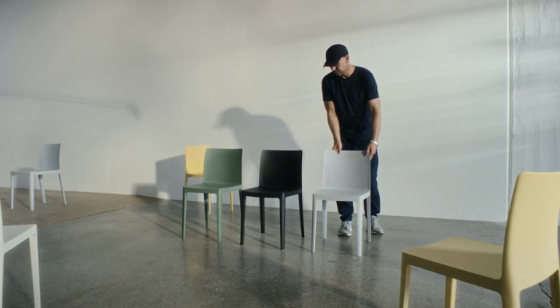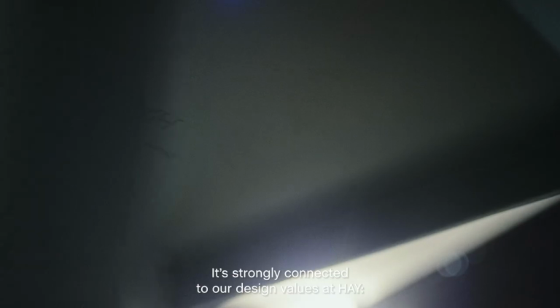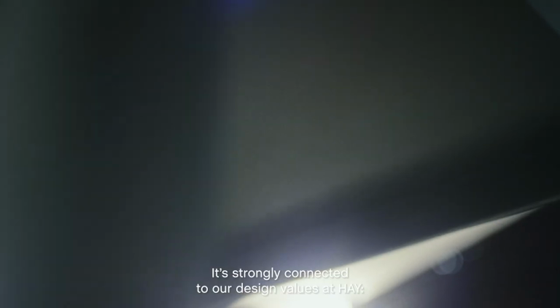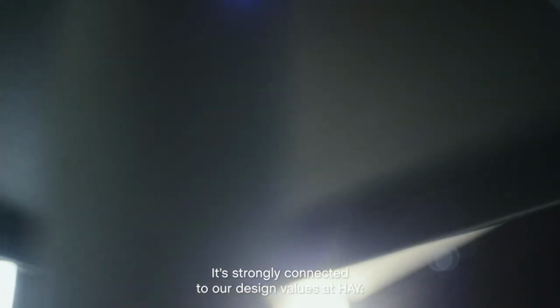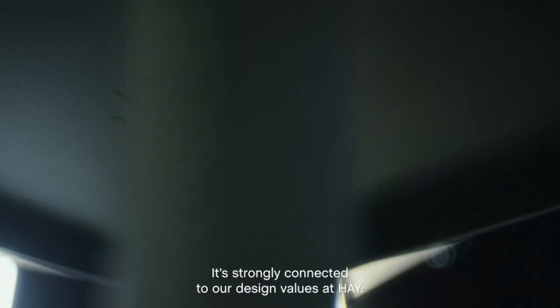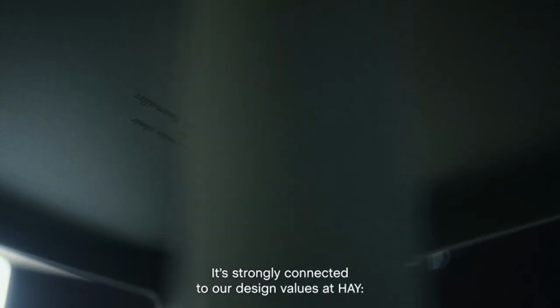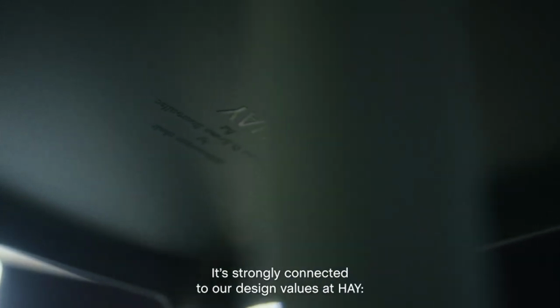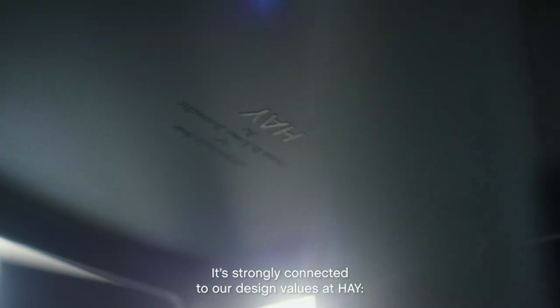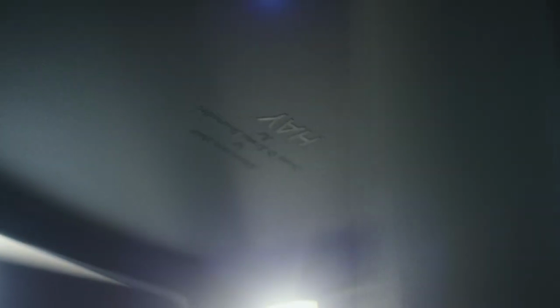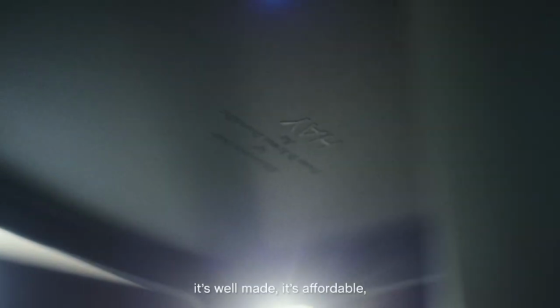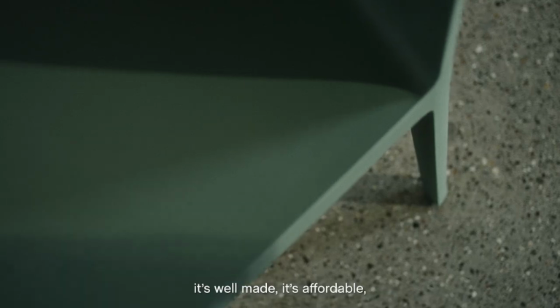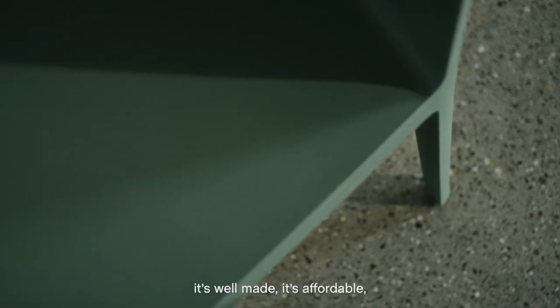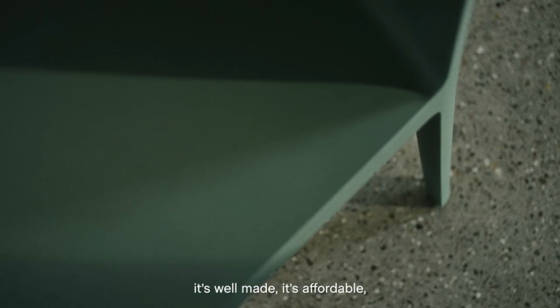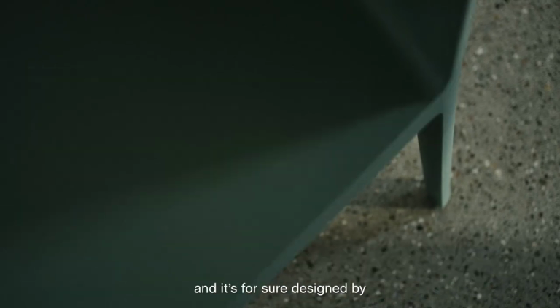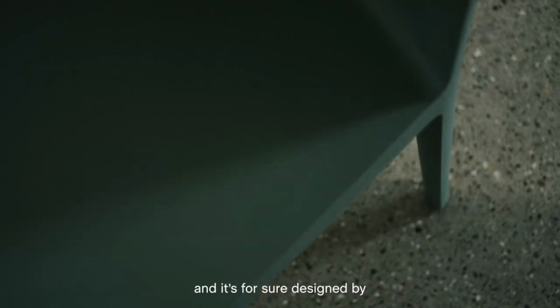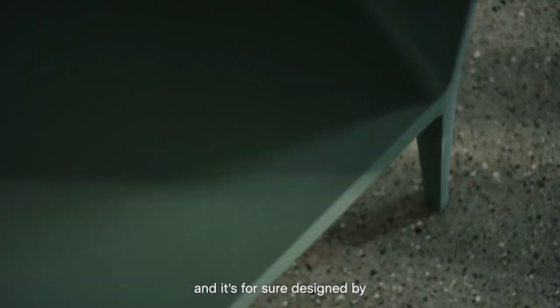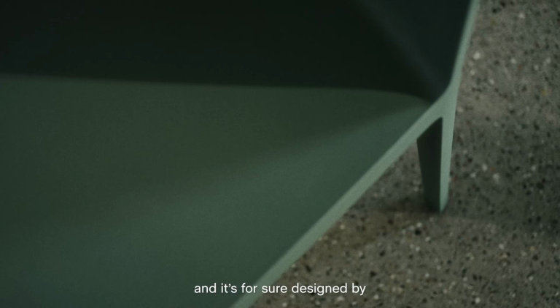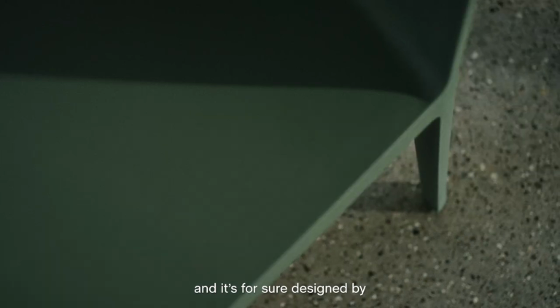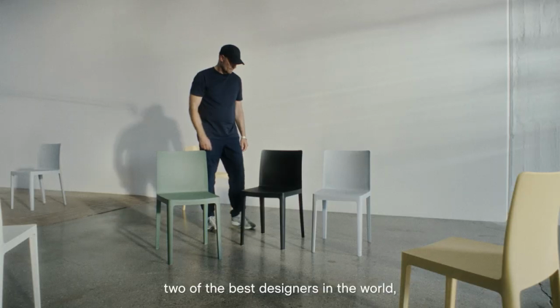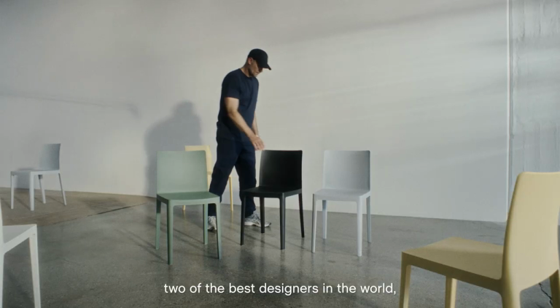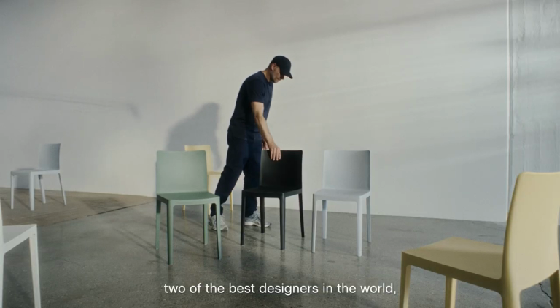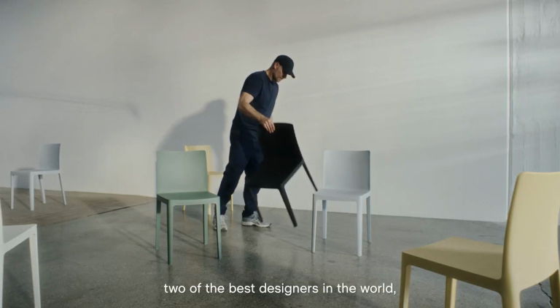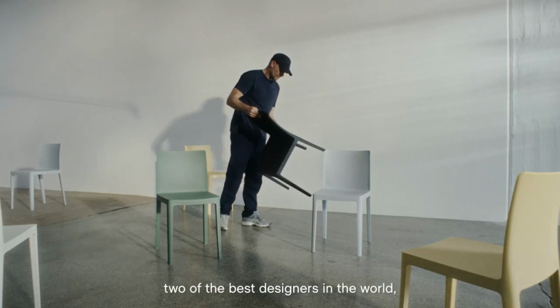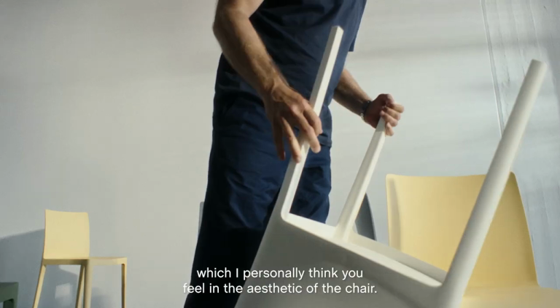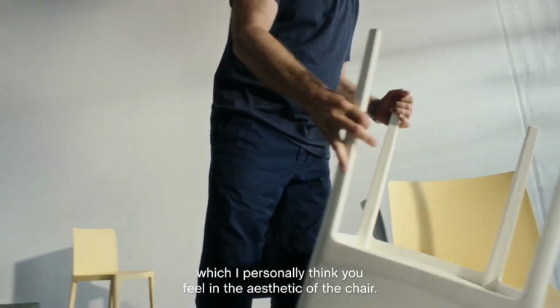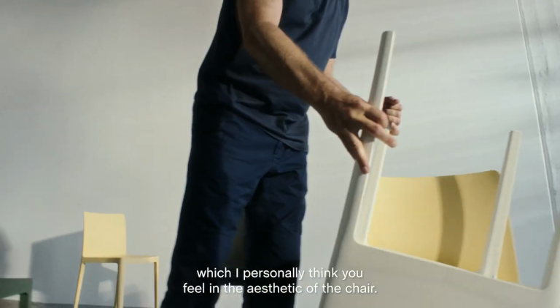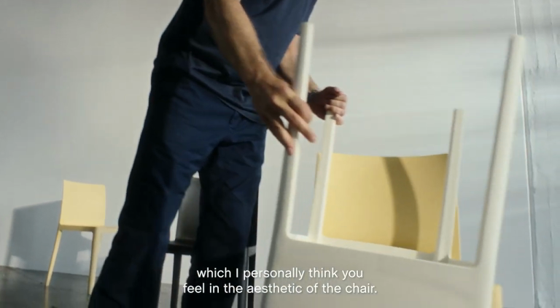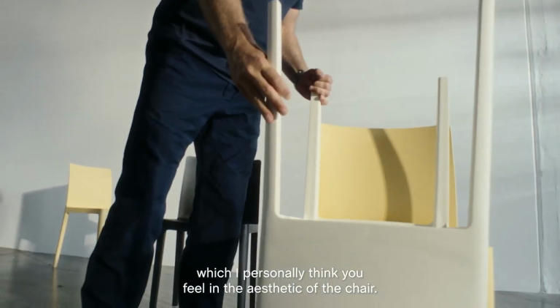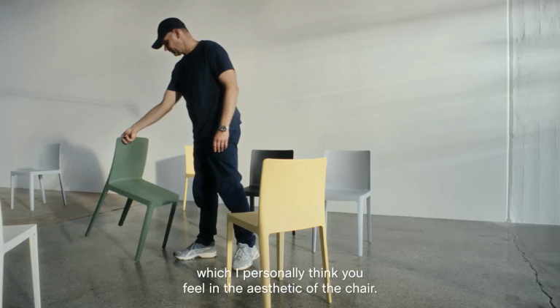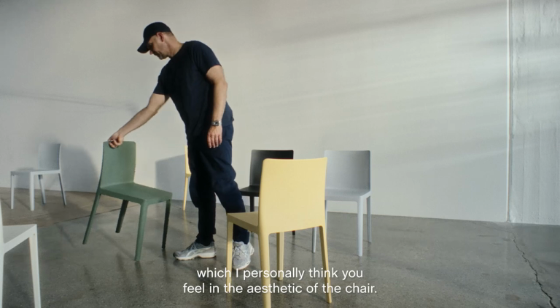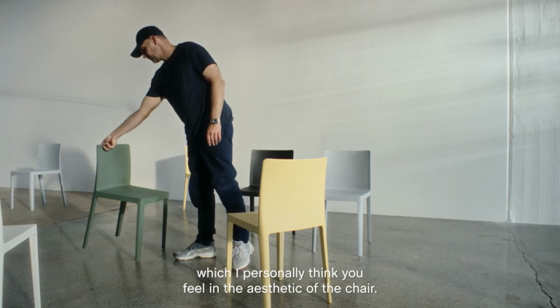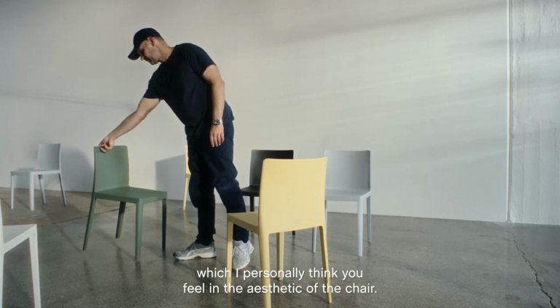It's strongly connected to our design values at Hay. It's well-made, it's affordable, and it's for sure designed by two of the best designers in the world, which I personally think you feel in the aesthetic of the chair.